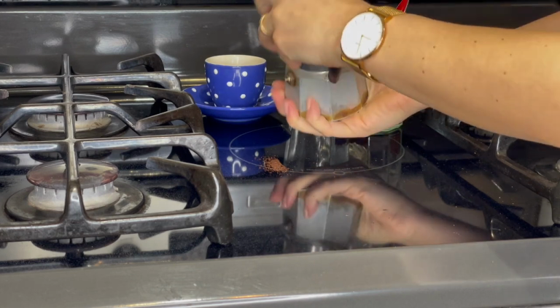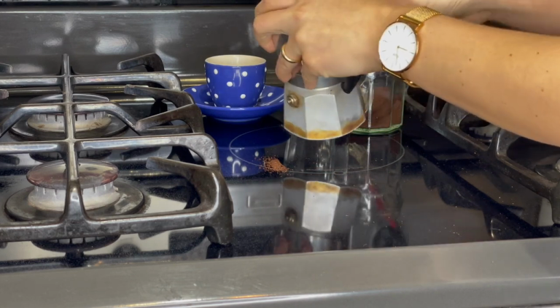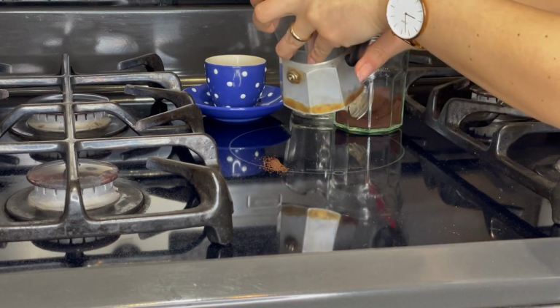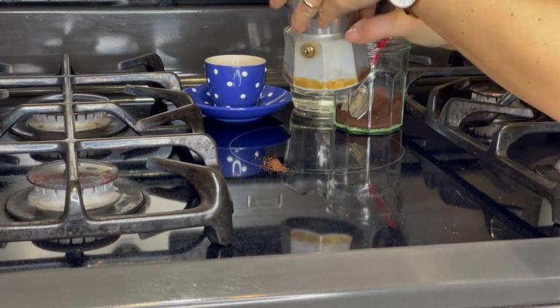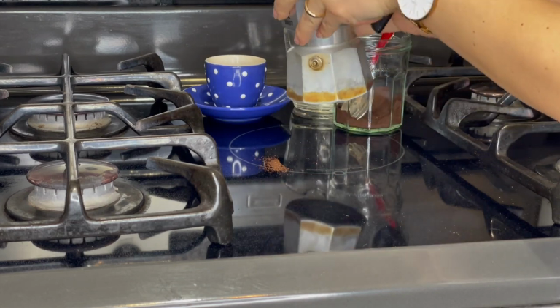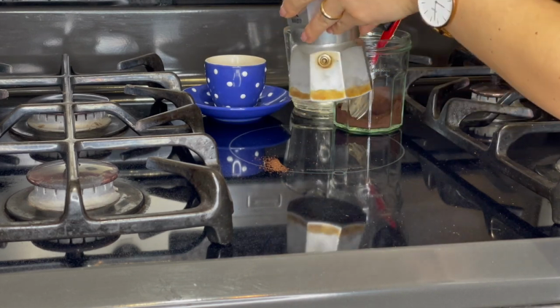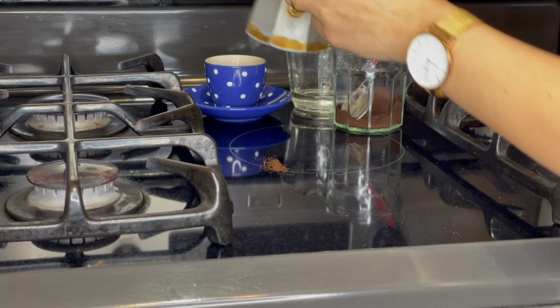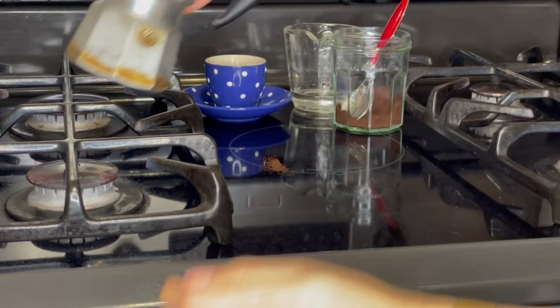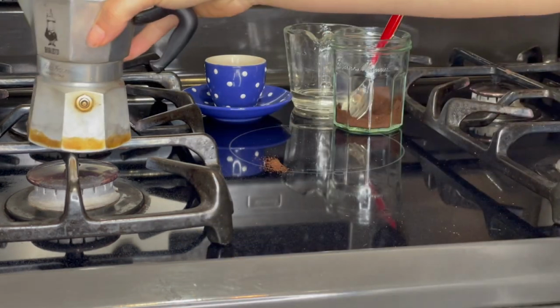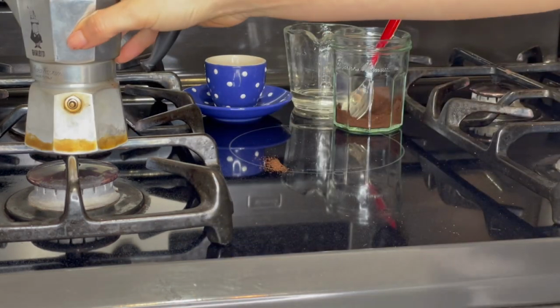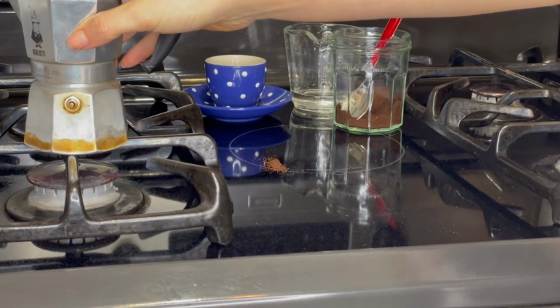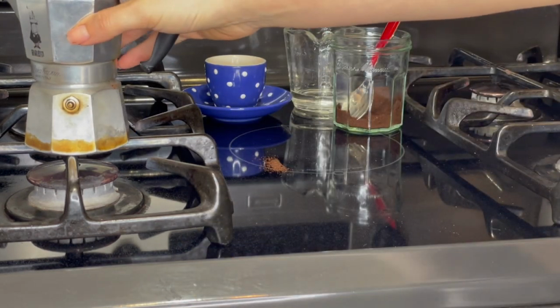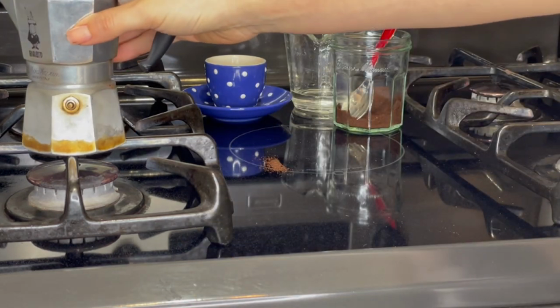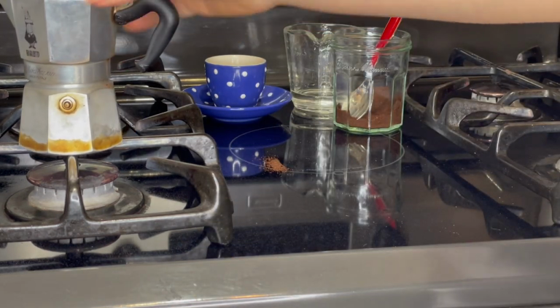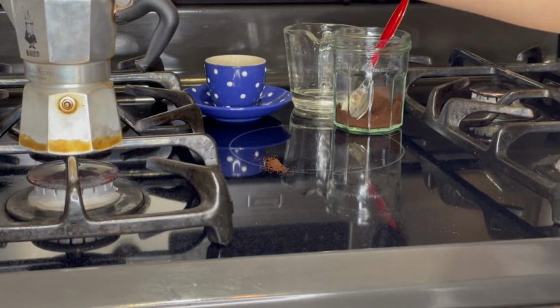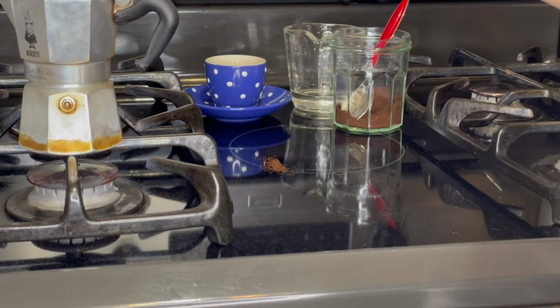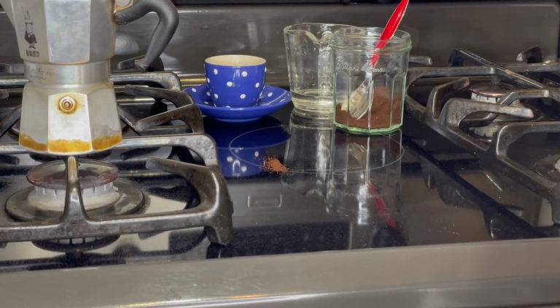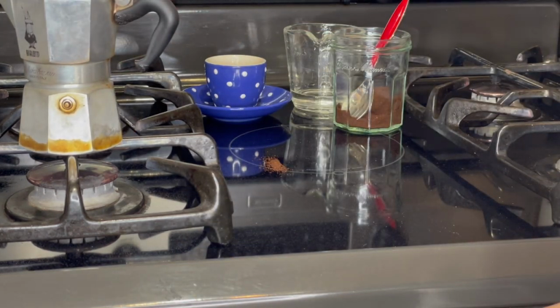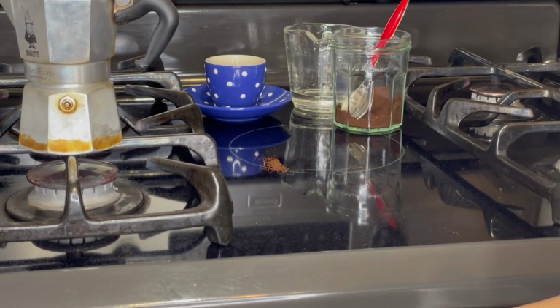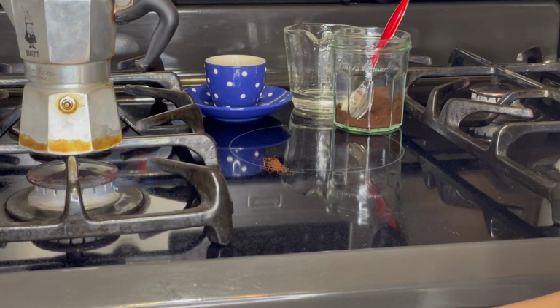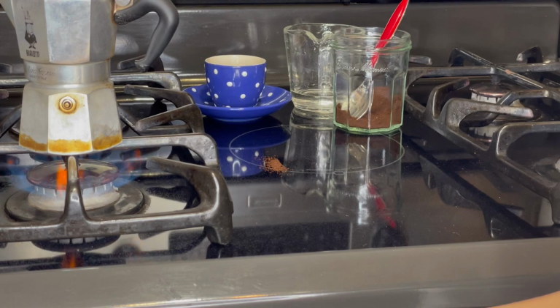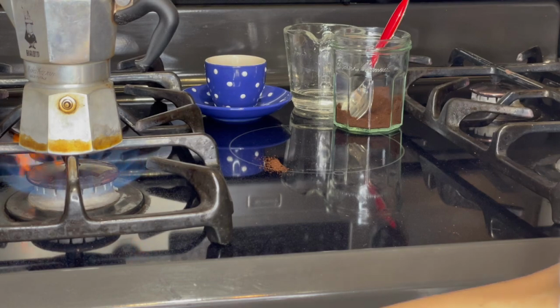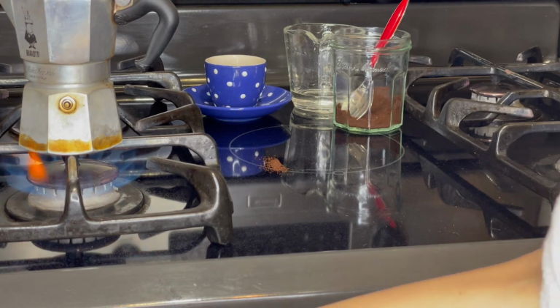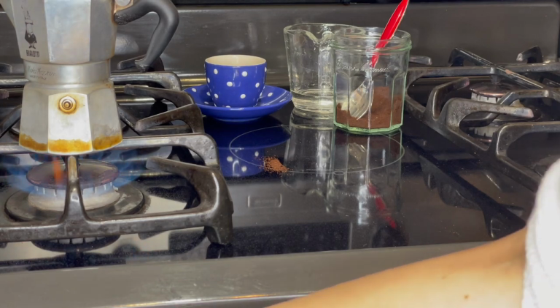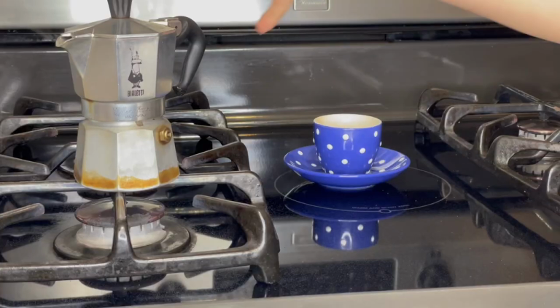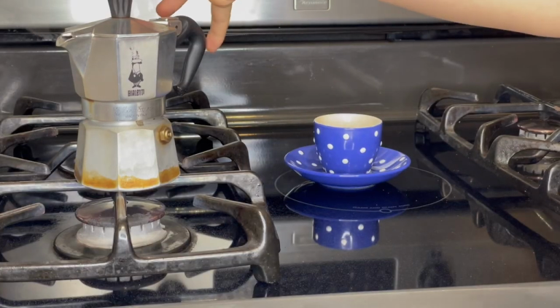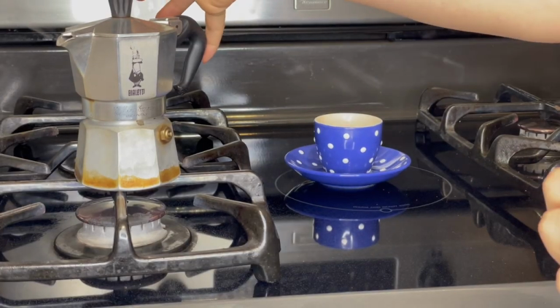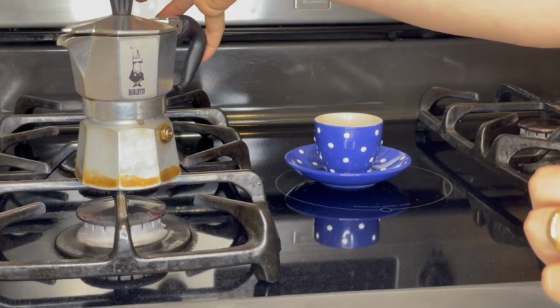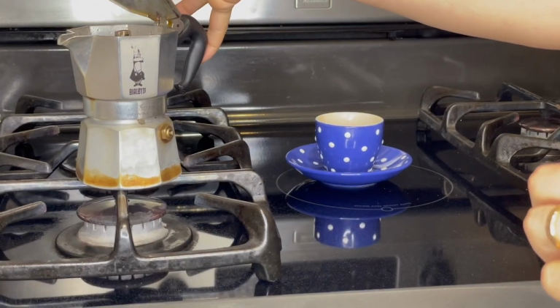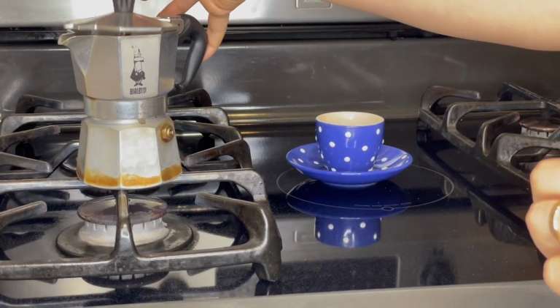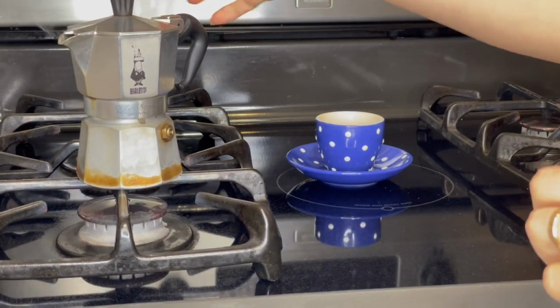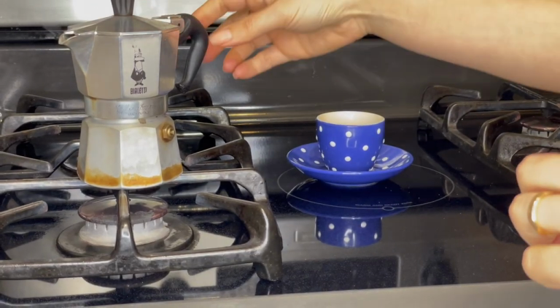Place the moka pot on the stove on a low to medium heat. Wait a few minutes and you'll have a beautiful espresso ready to drink.